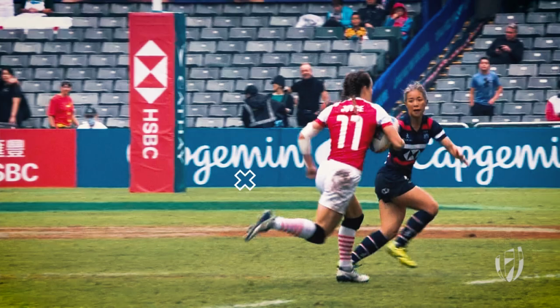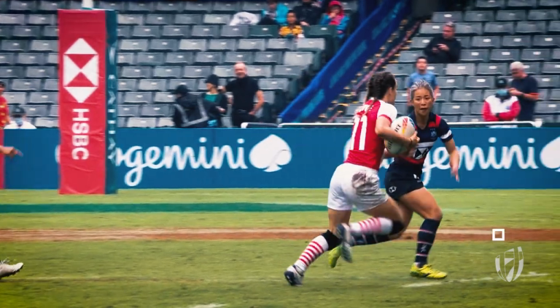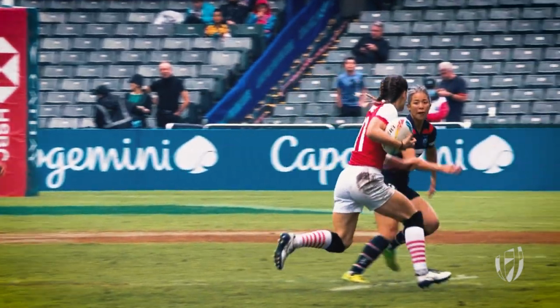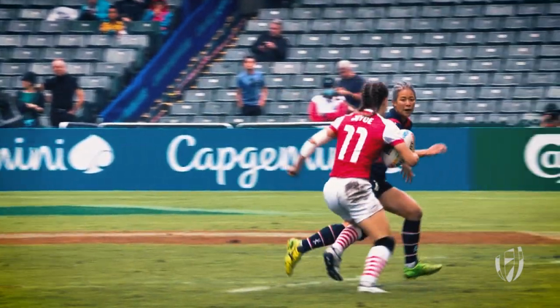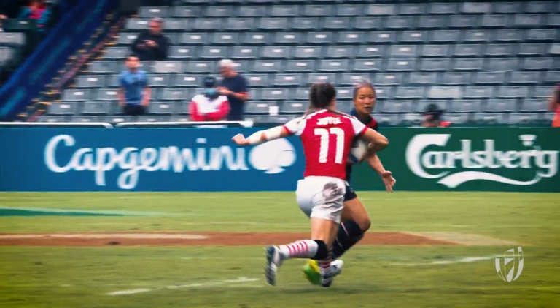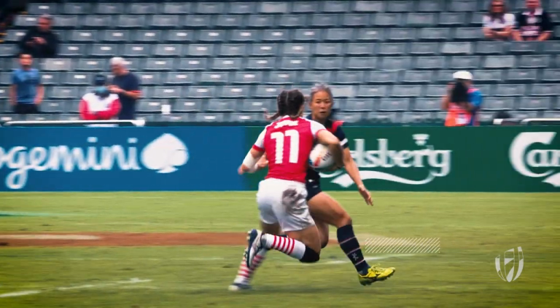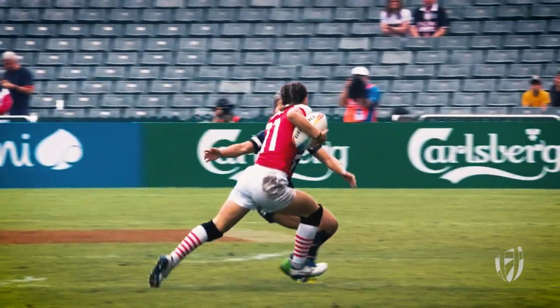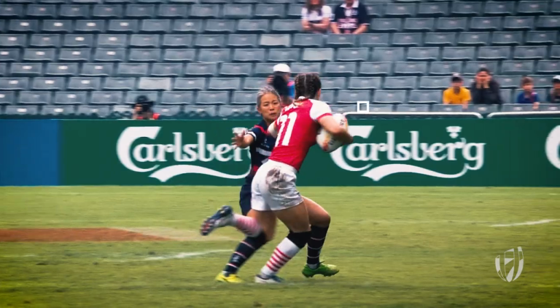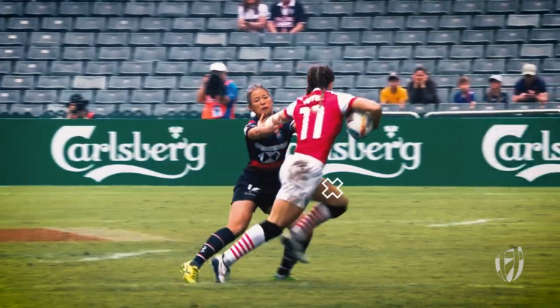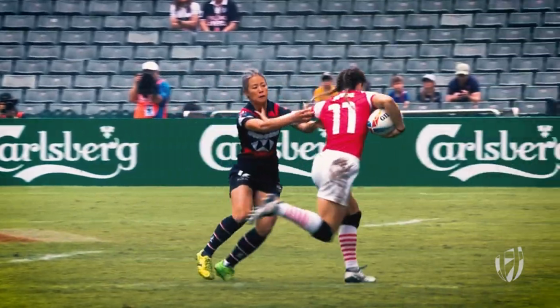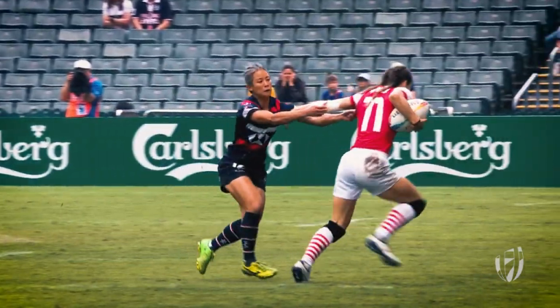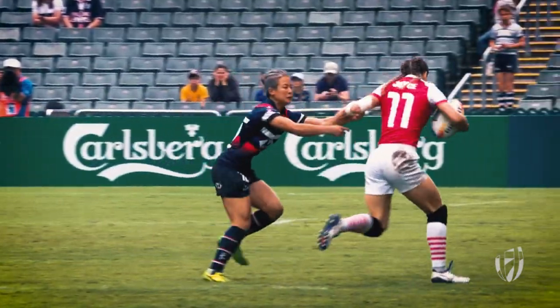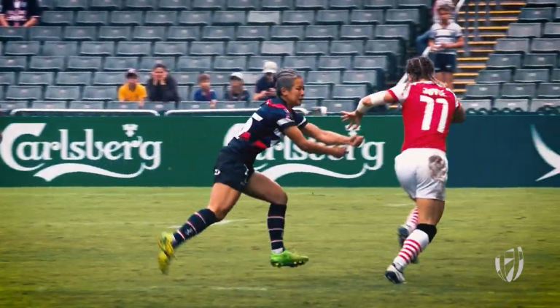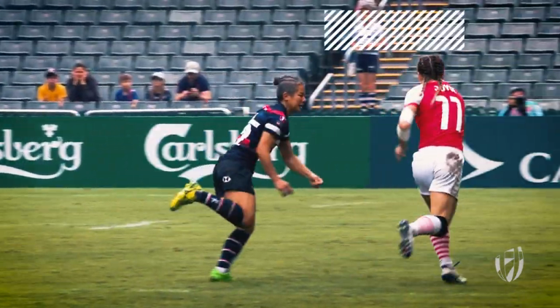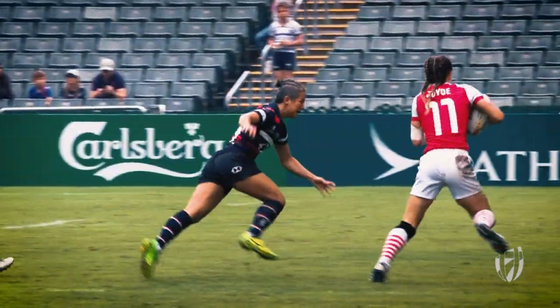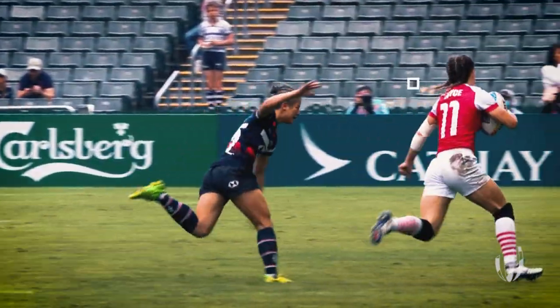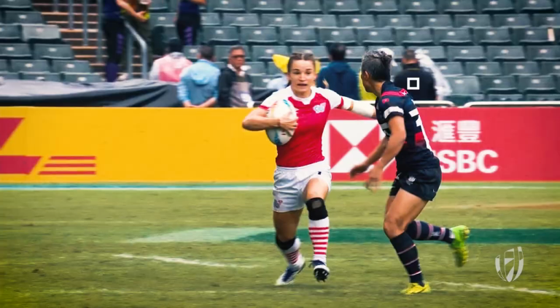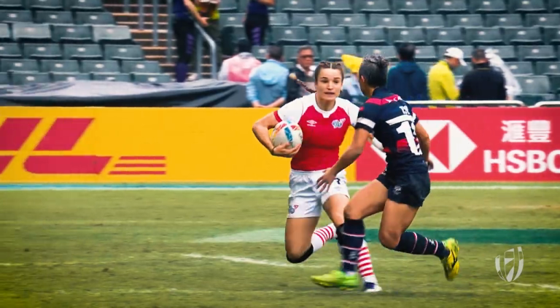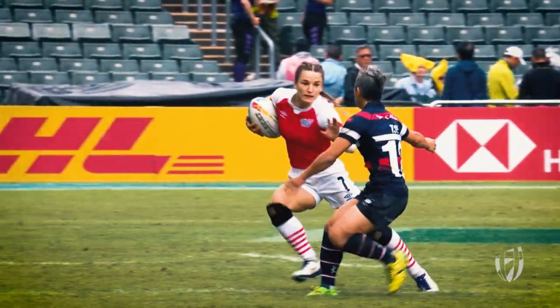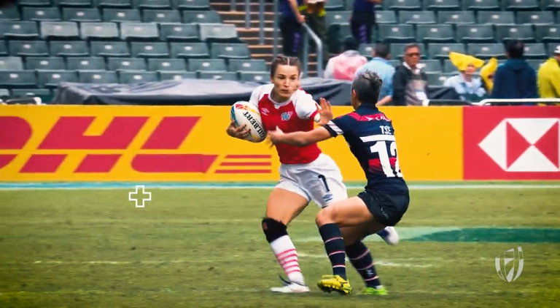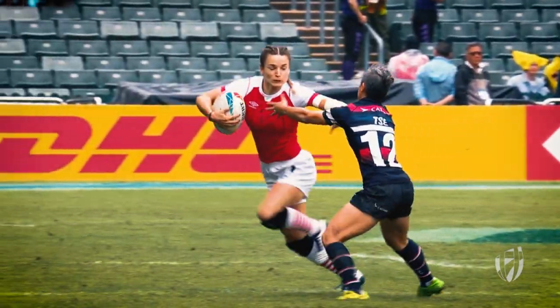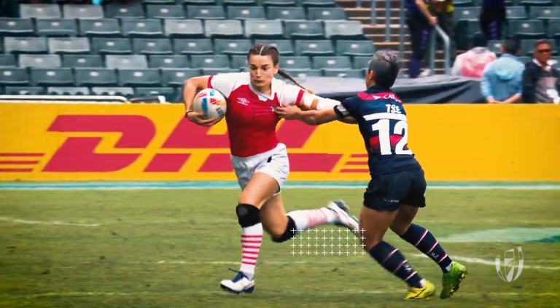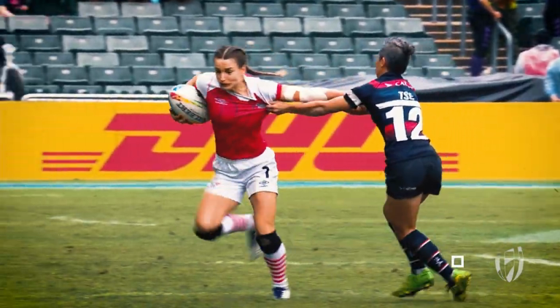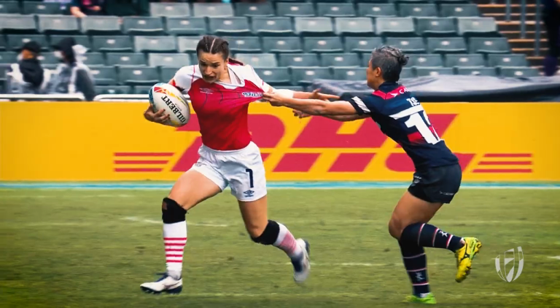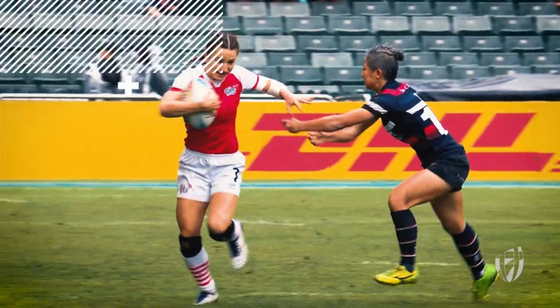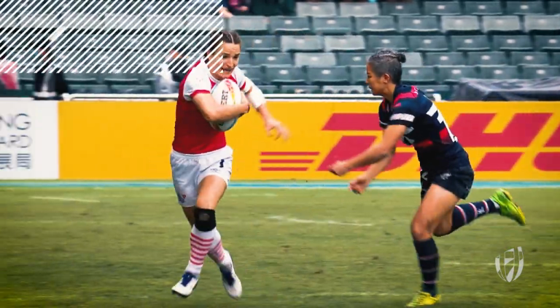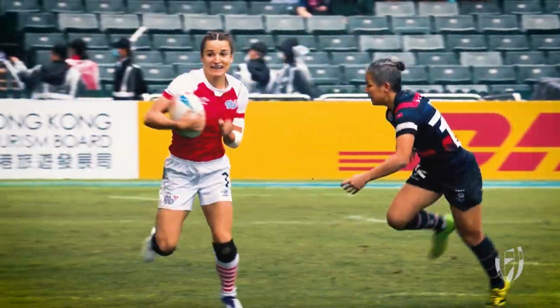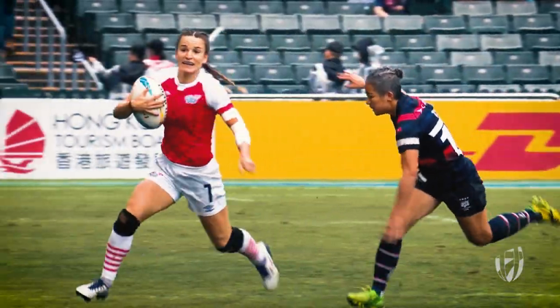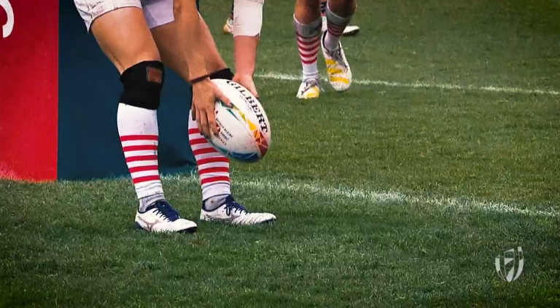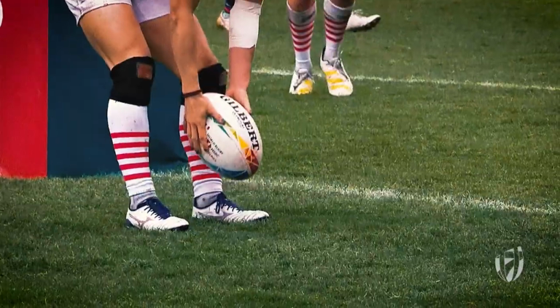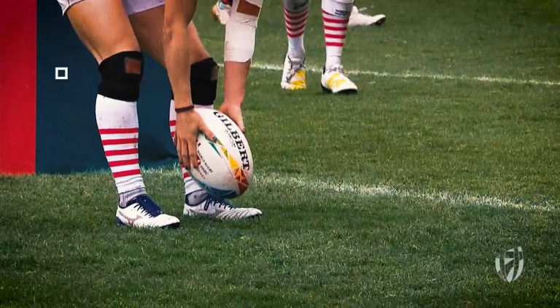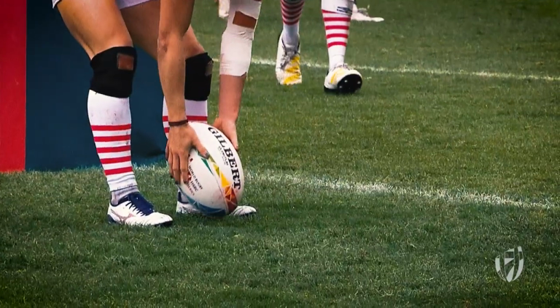Jasmine Joyce this time going on the outside with a beautiful left hand pass. She is a class and quality player, Jasmine Joyce.